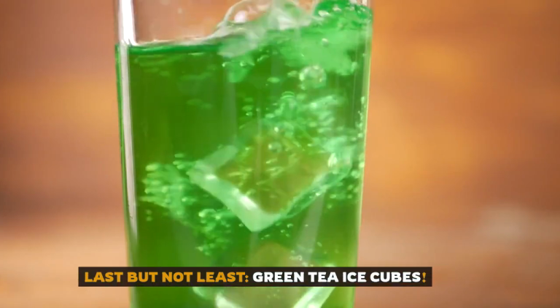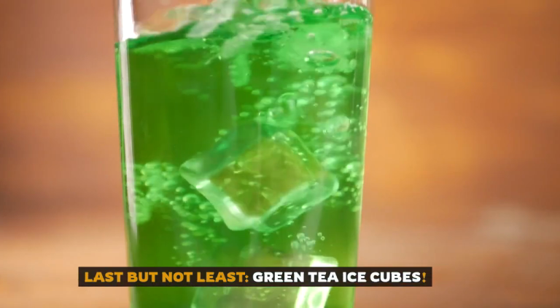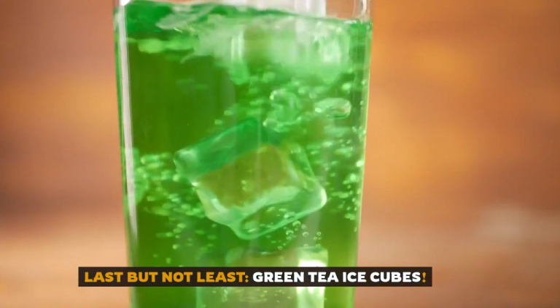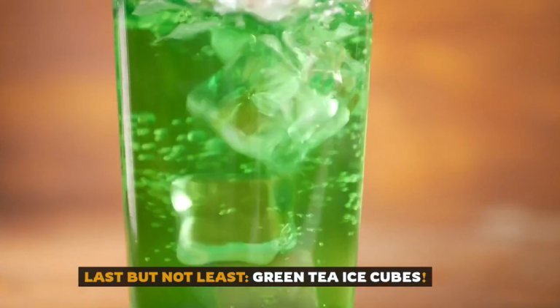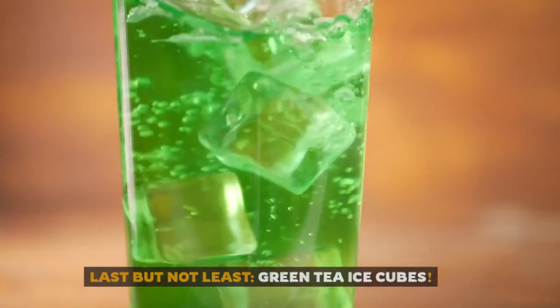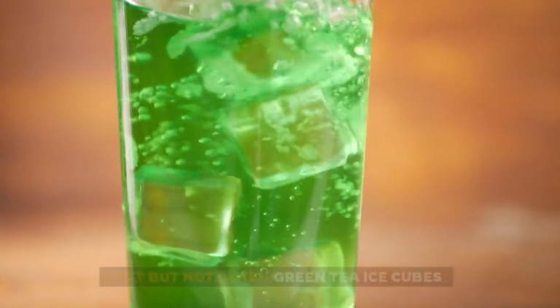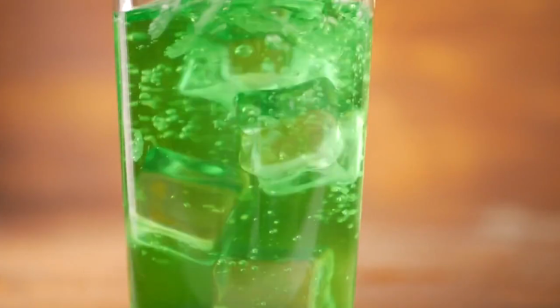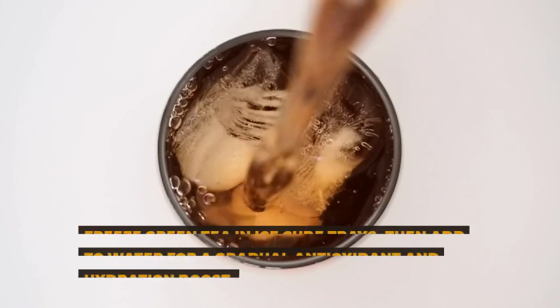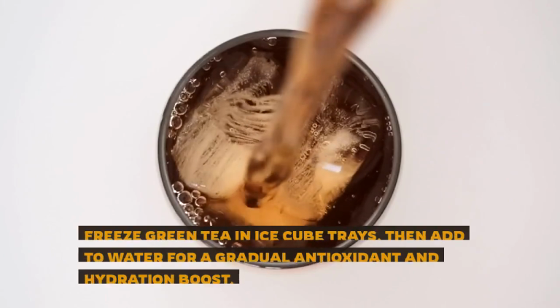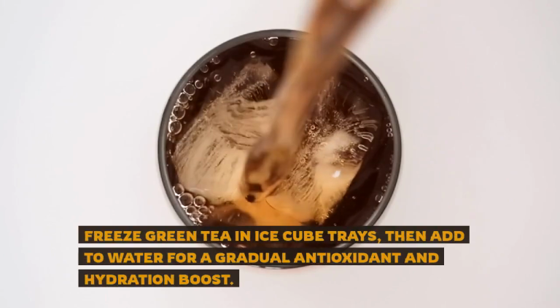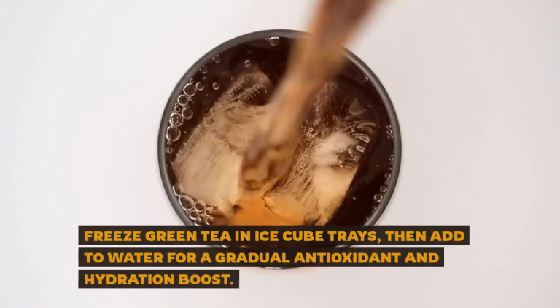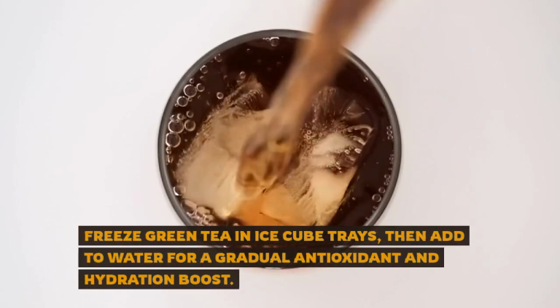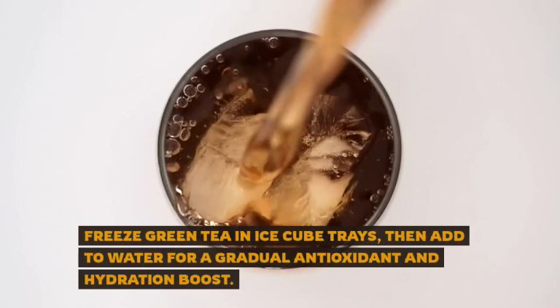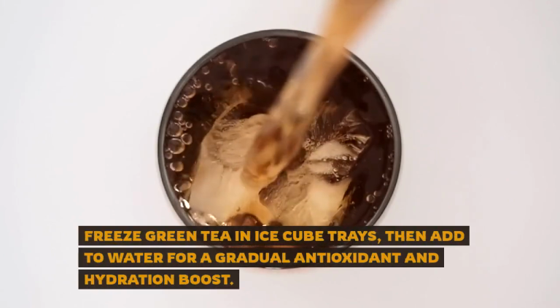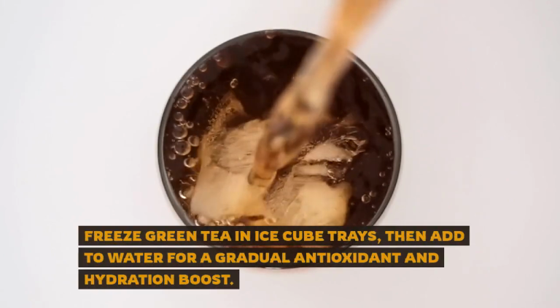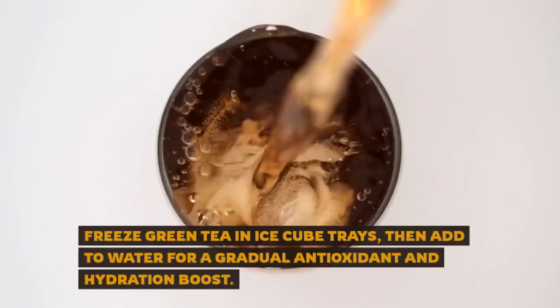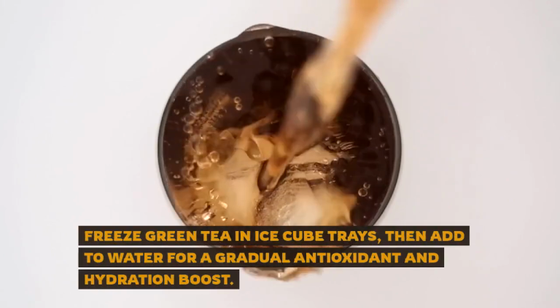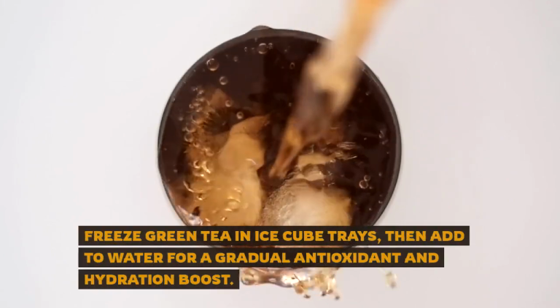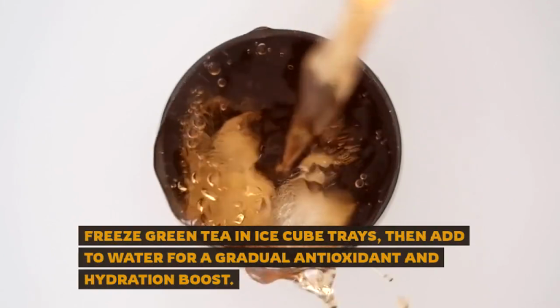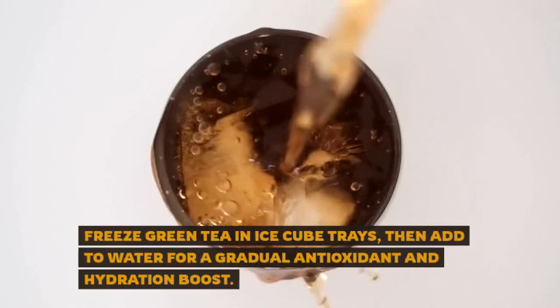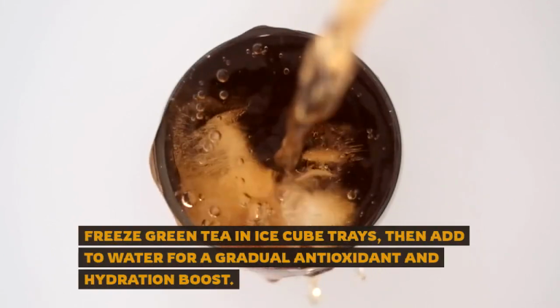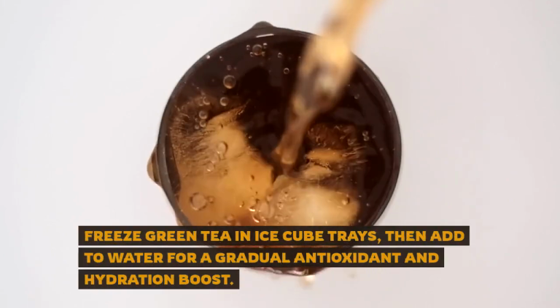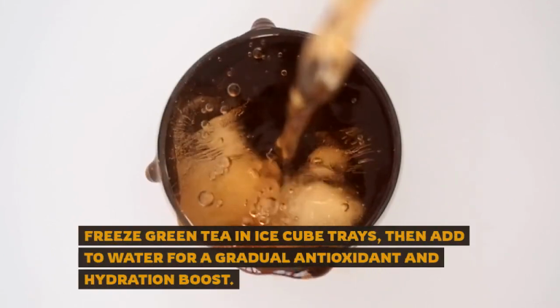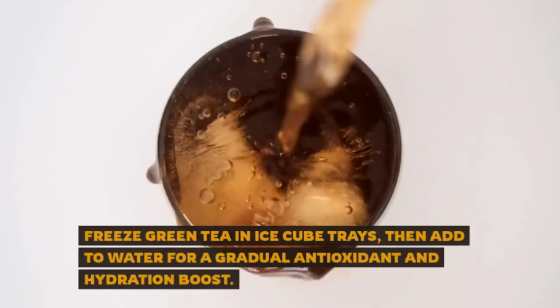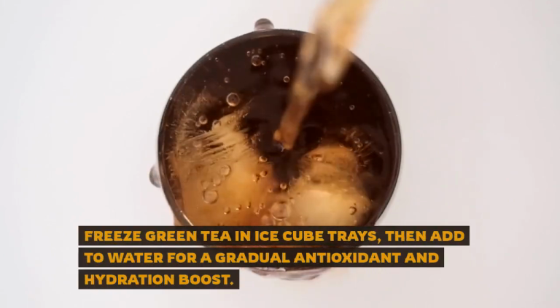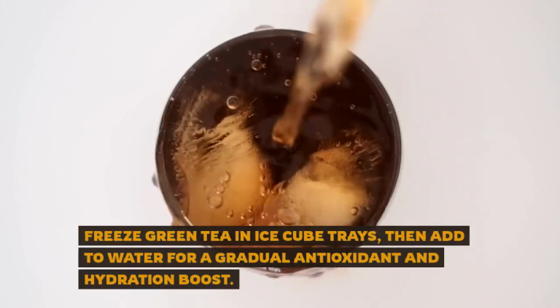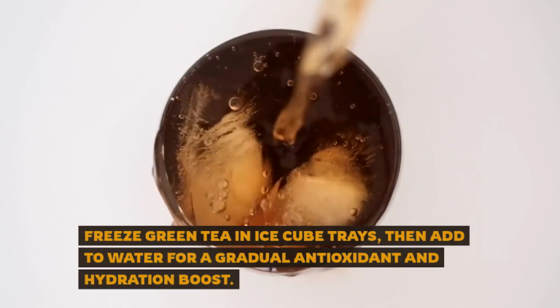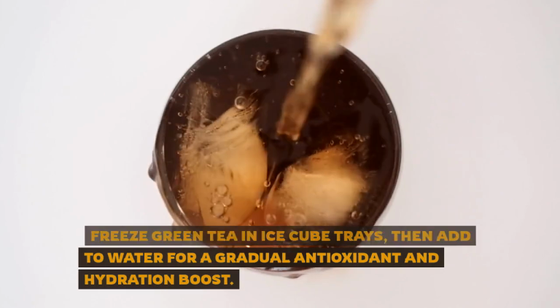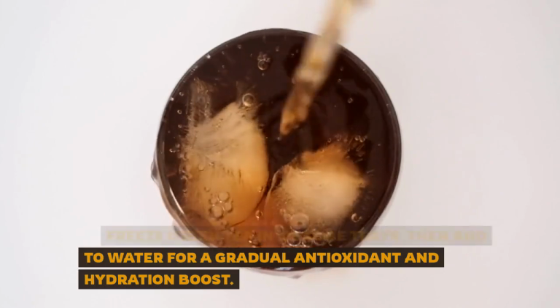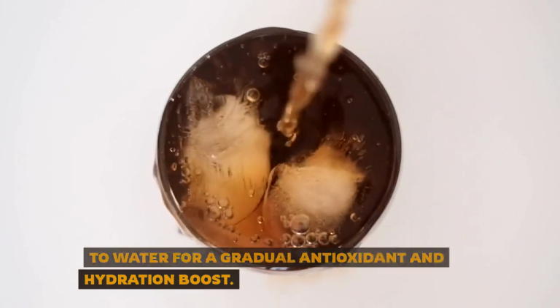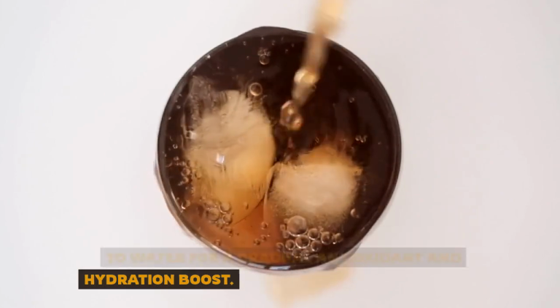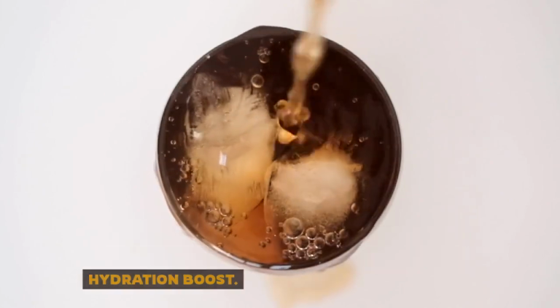Last but not least, green tea ice cubes. Freeze green tea in ice cube trays, then add to water for a gradual antioxidant and hydration boost.